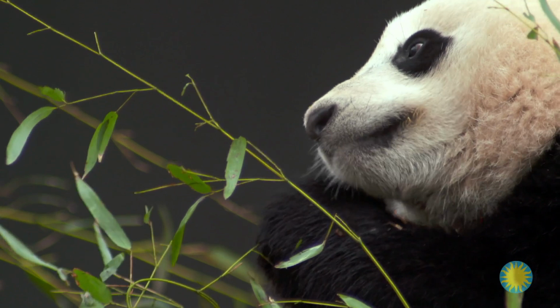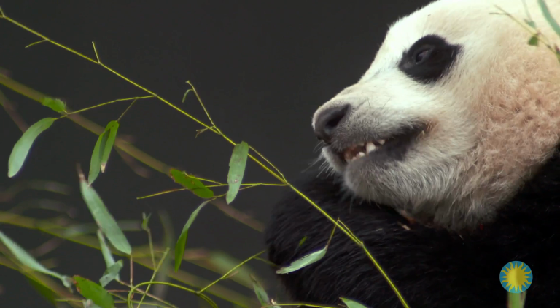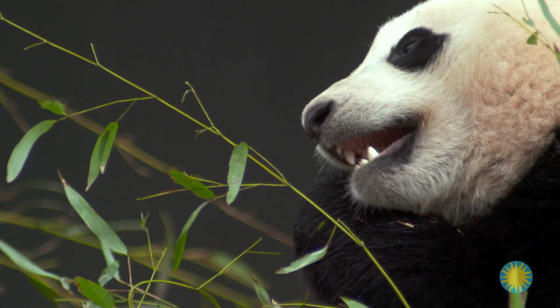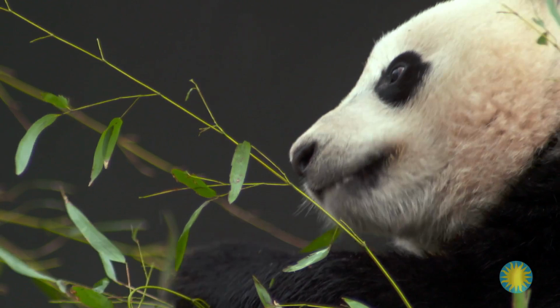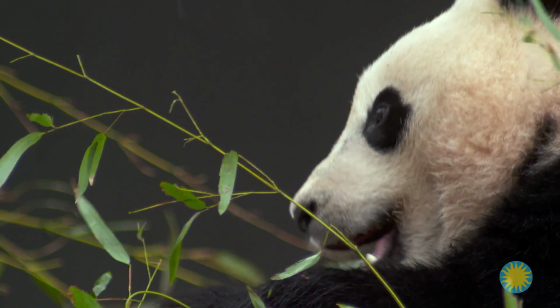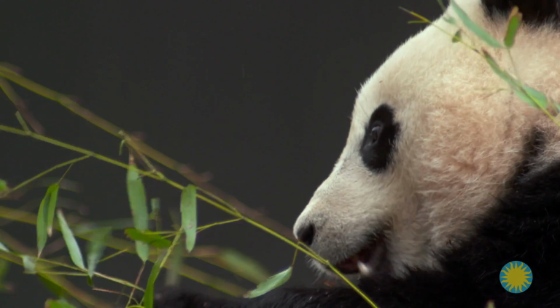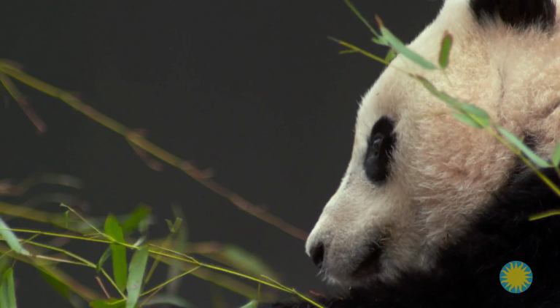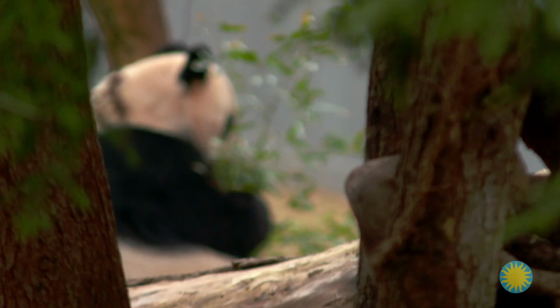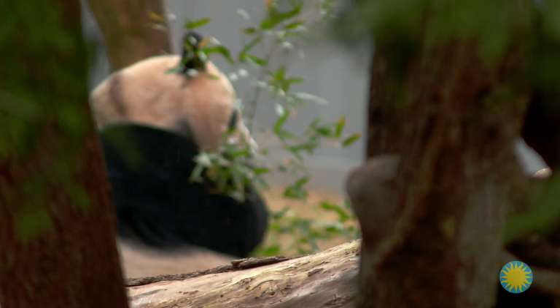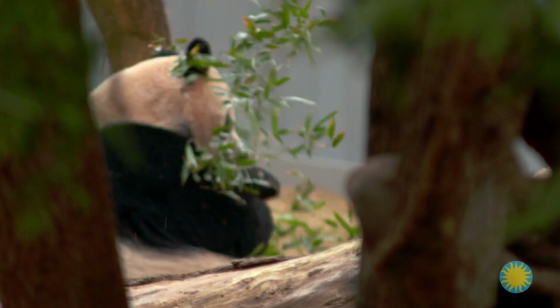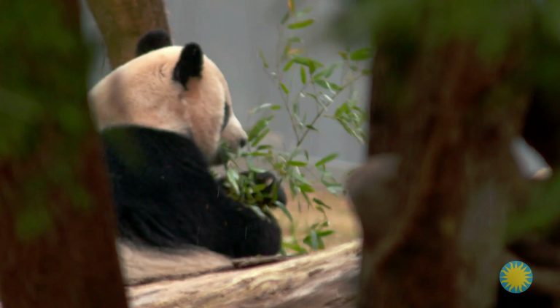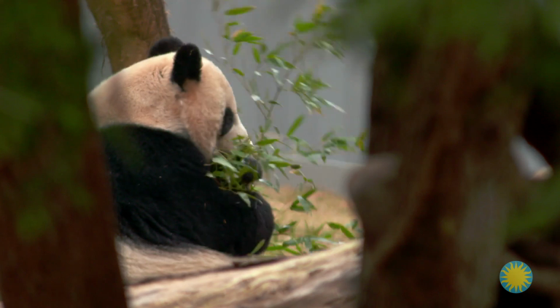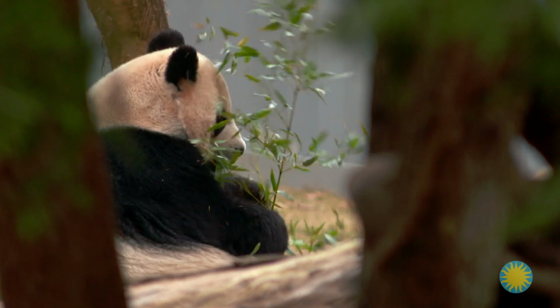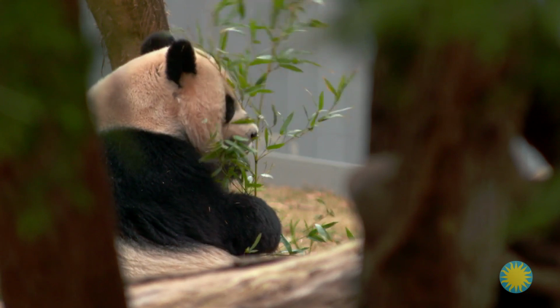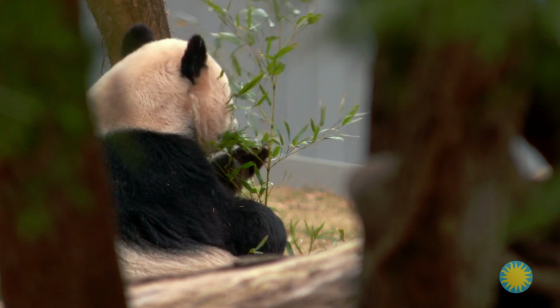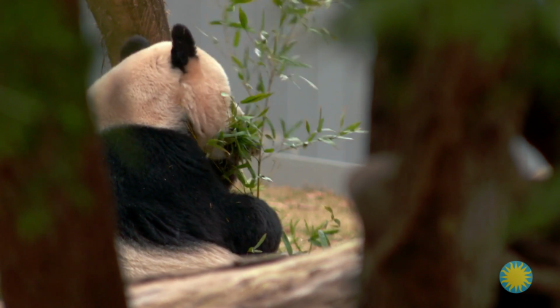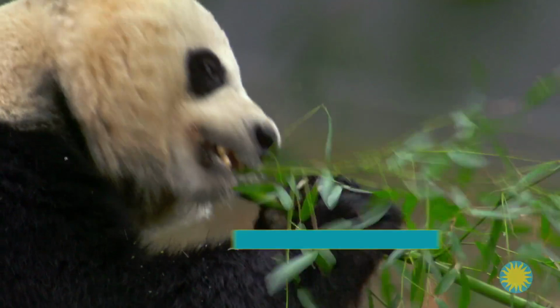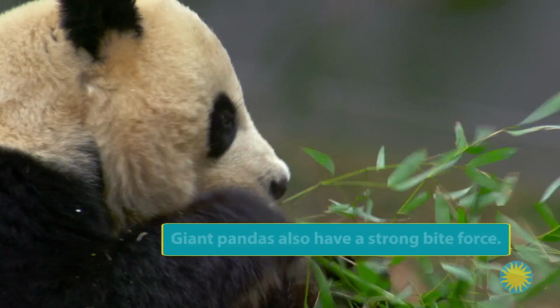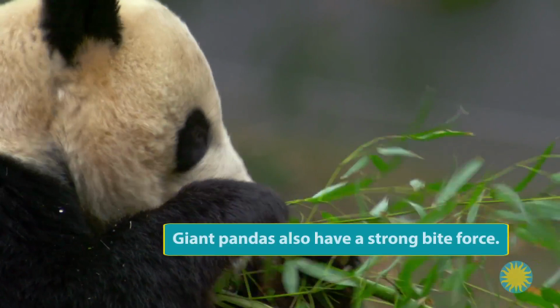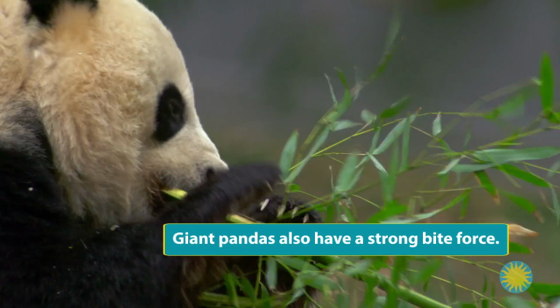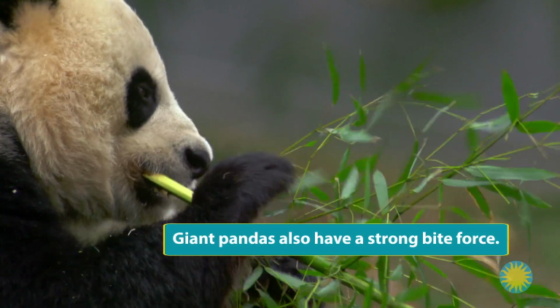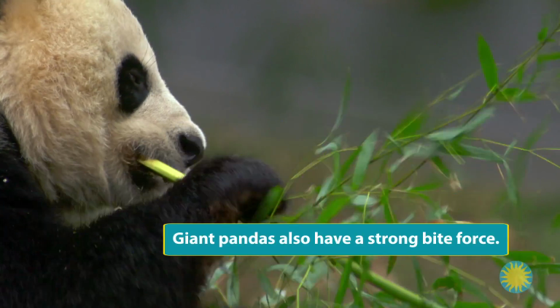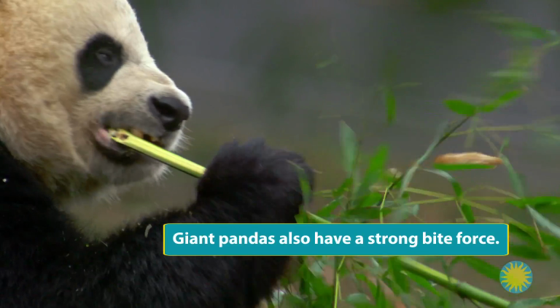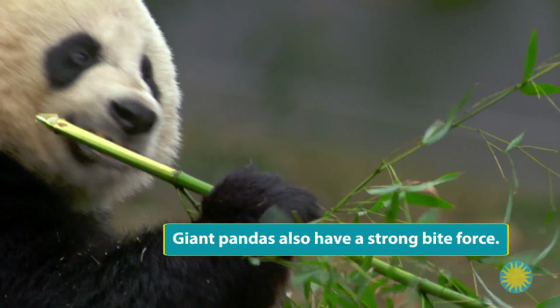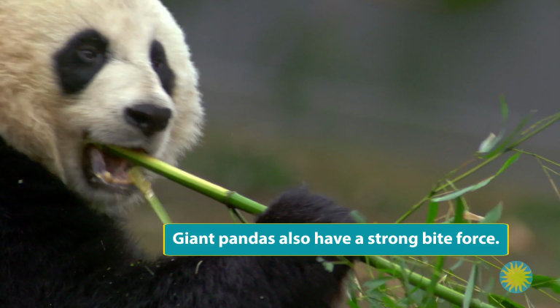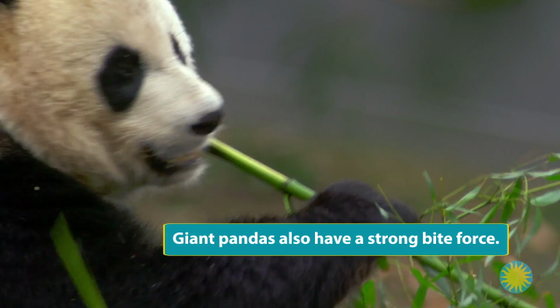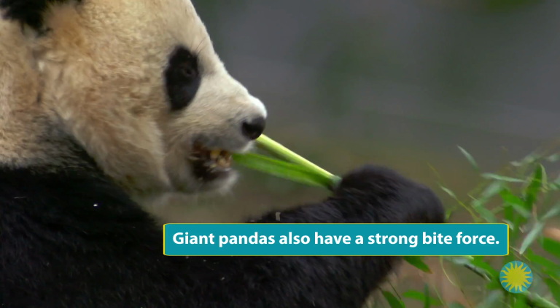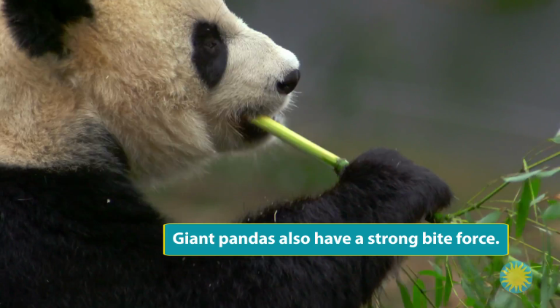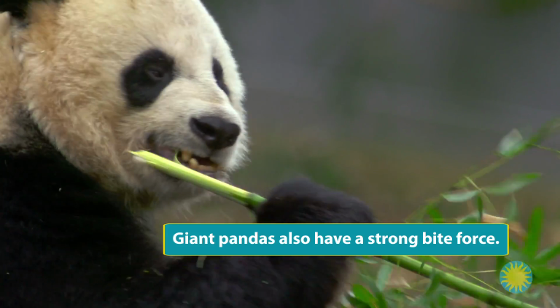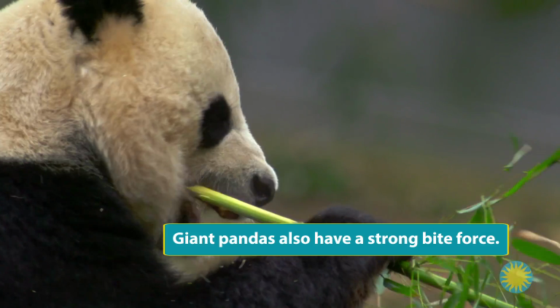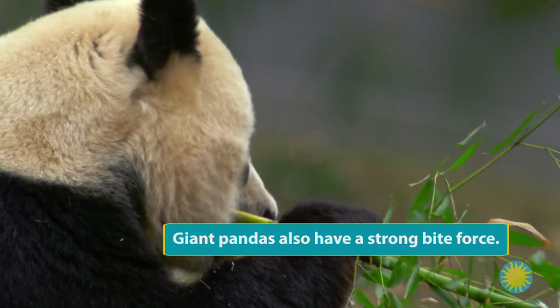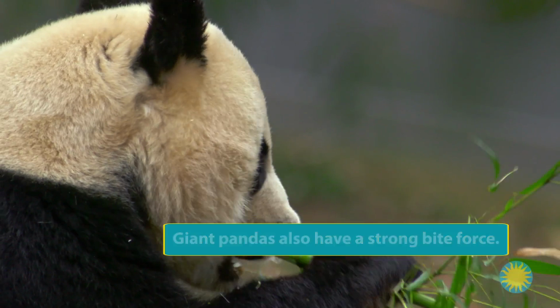Pandas also have dental and skull adaptations, such as small canine teeth, flattened molars, thick skull bones, a very round cranium, and large jaw muscles. These allow them to chew the tough bamboo they eat.